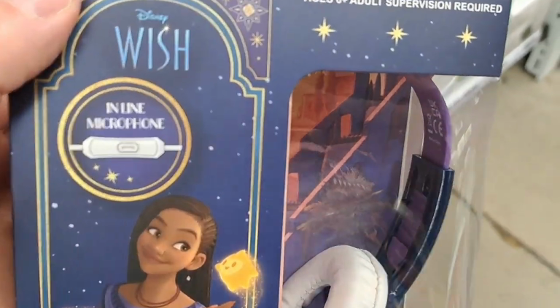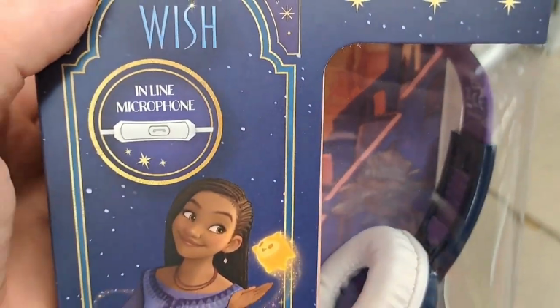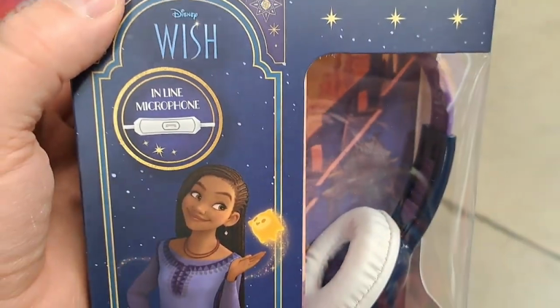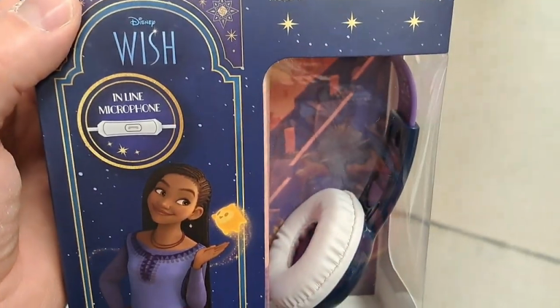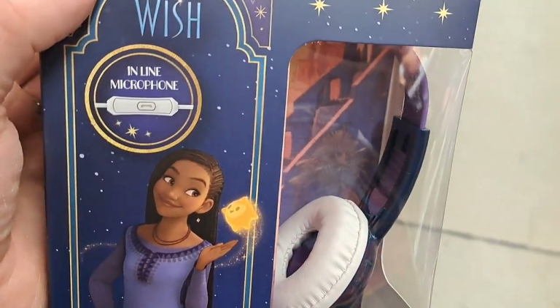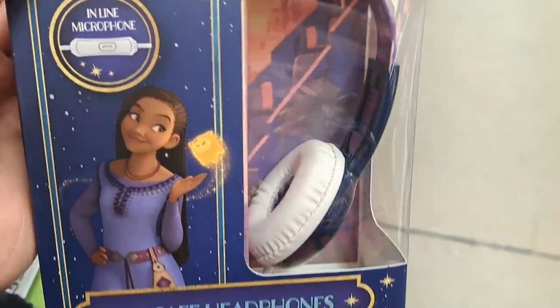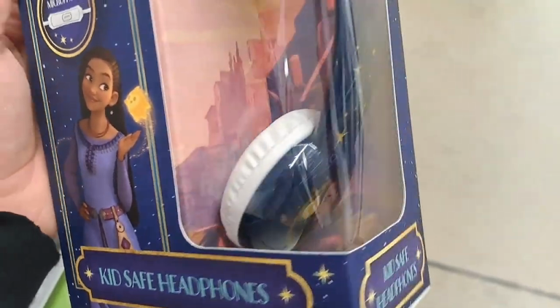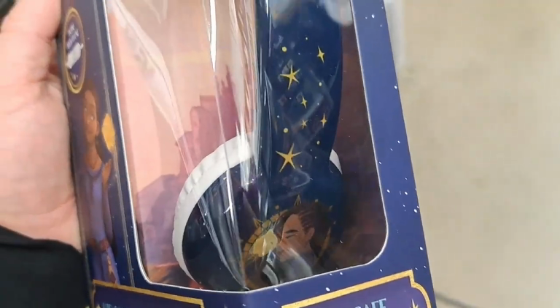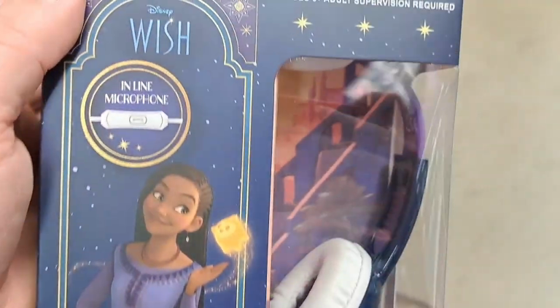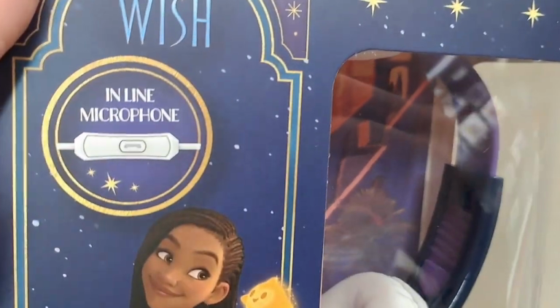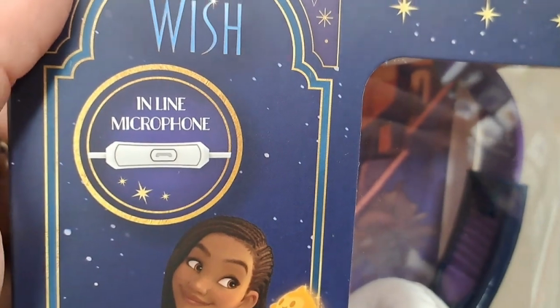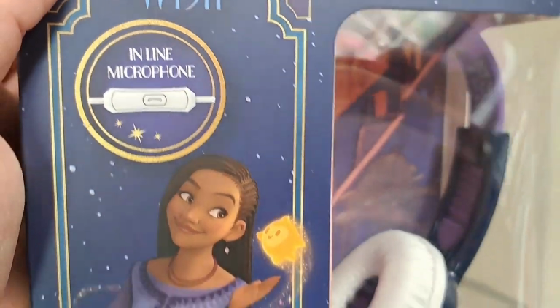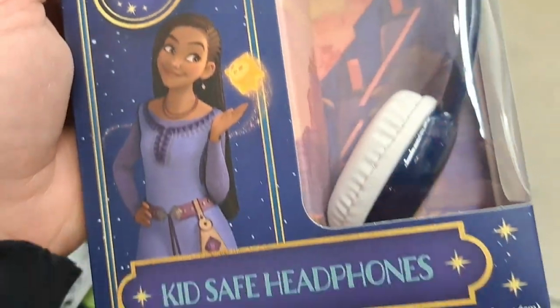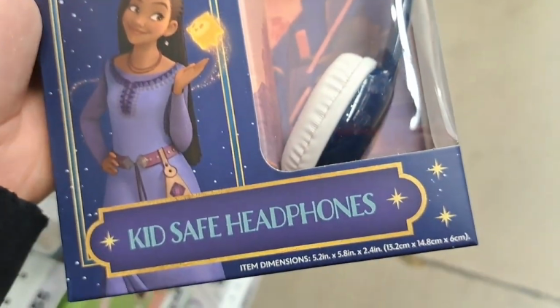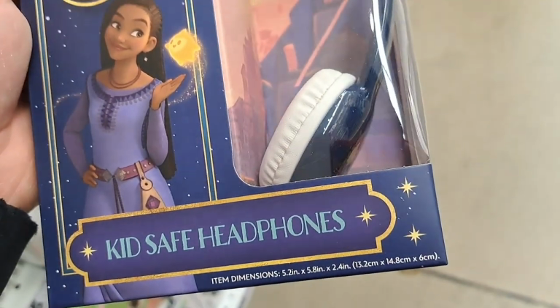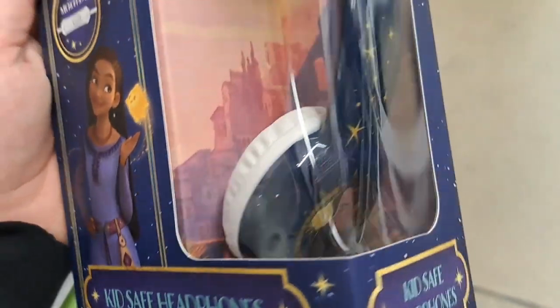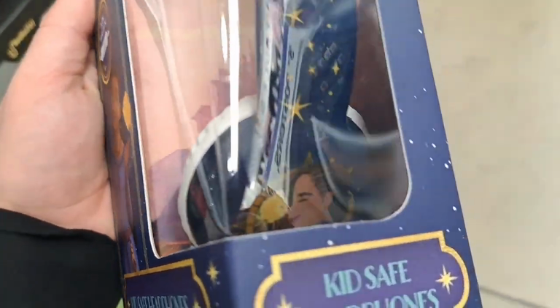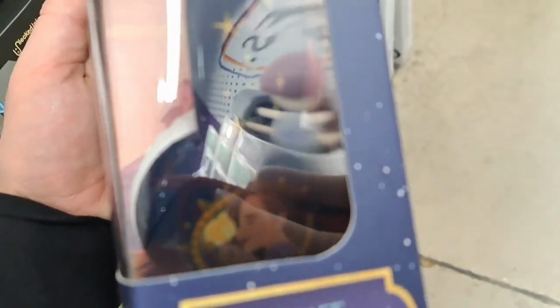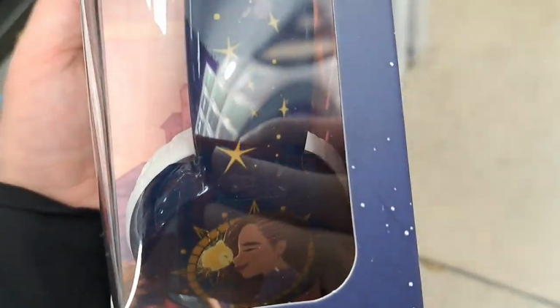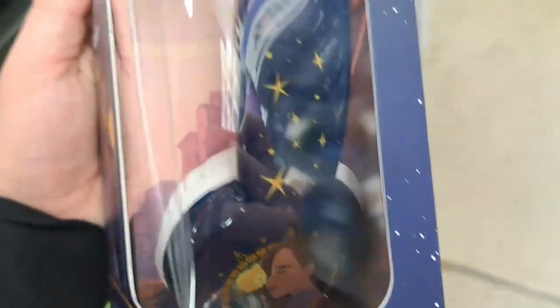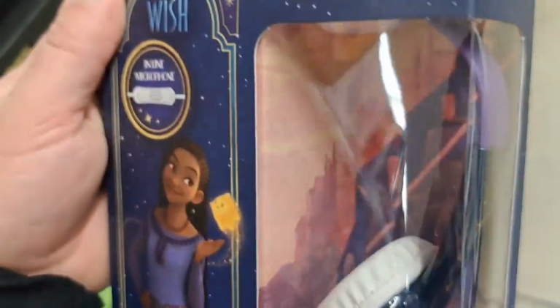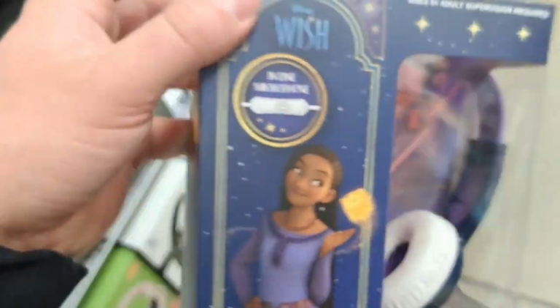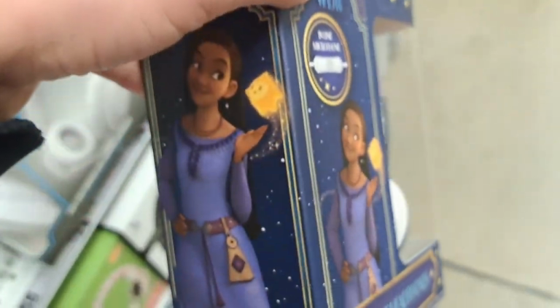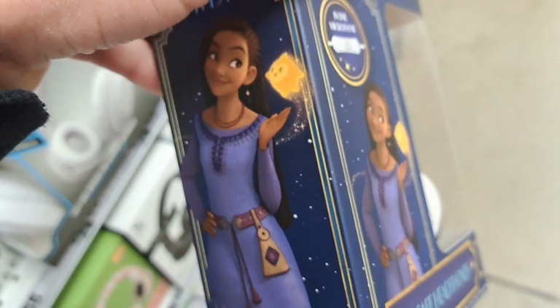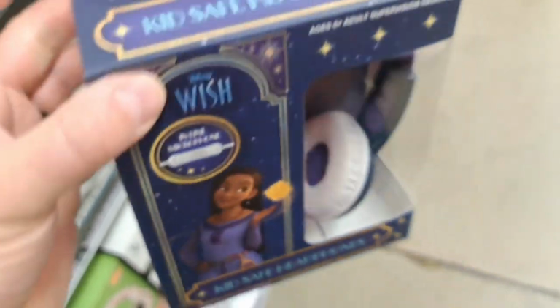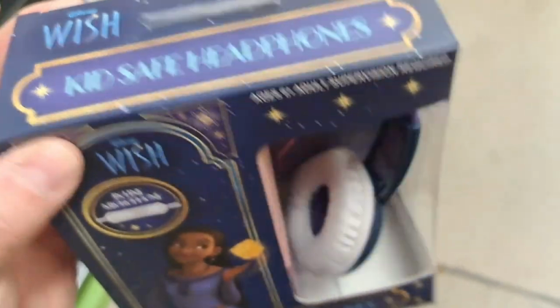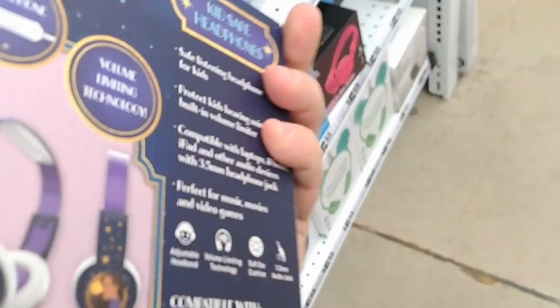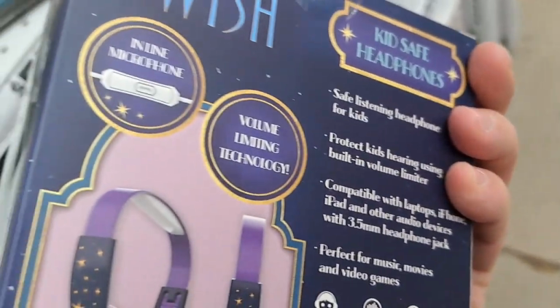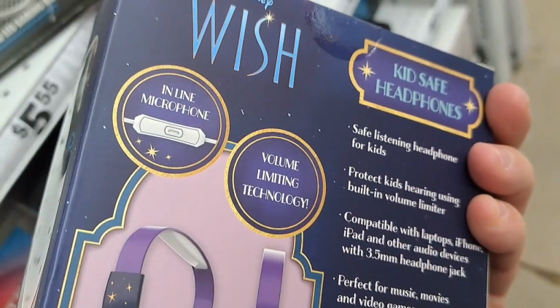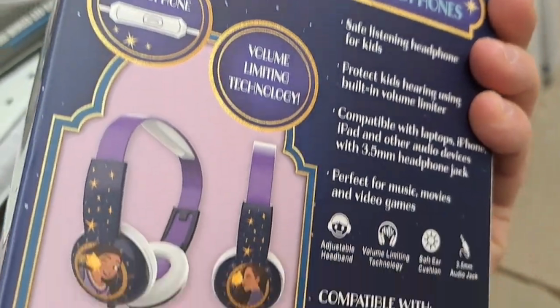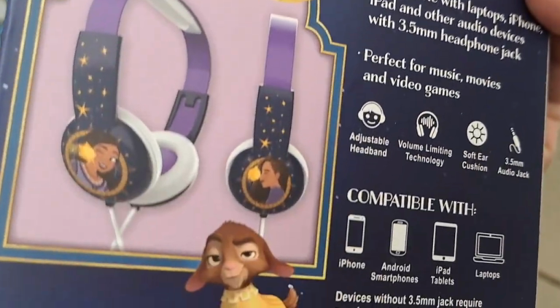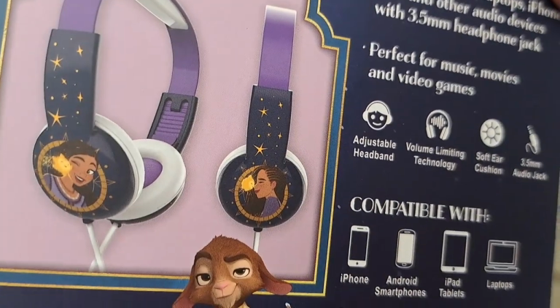Got these Disney Wish headphones. Got an included microphone. Super cool kid-safe headphones. Check them out at your Five Below.